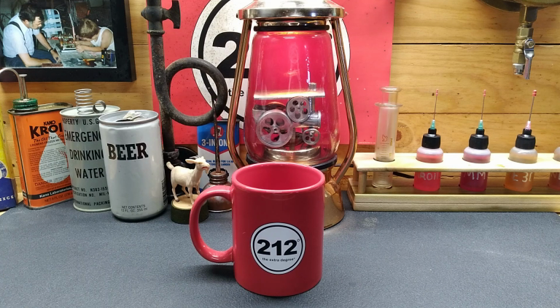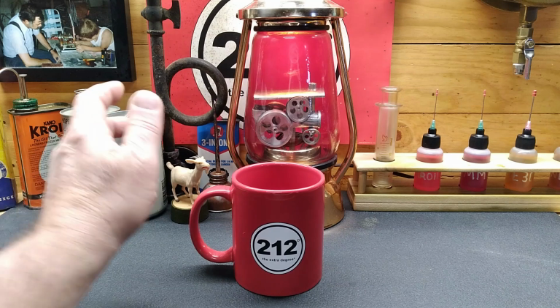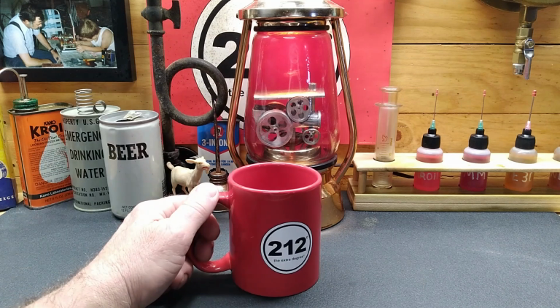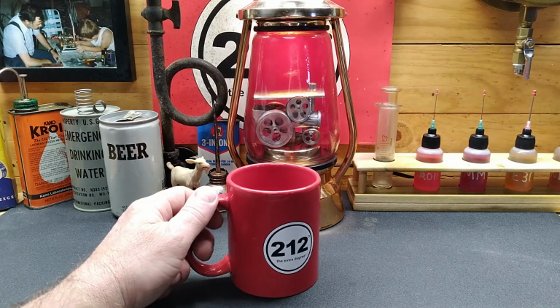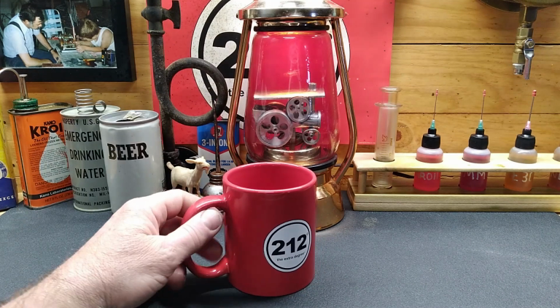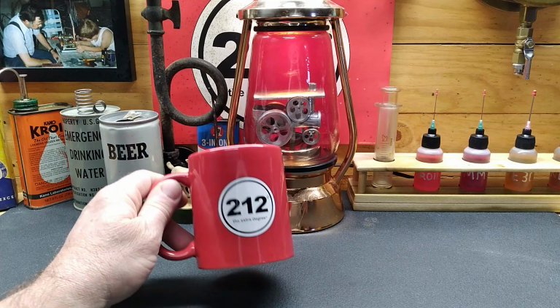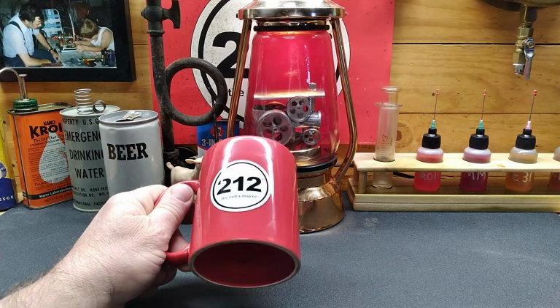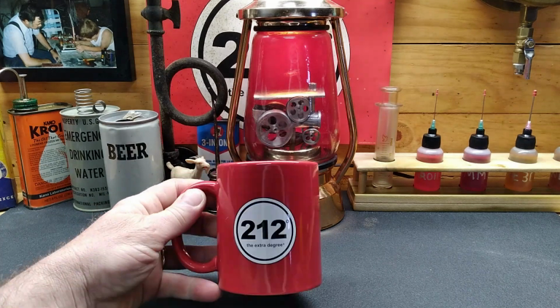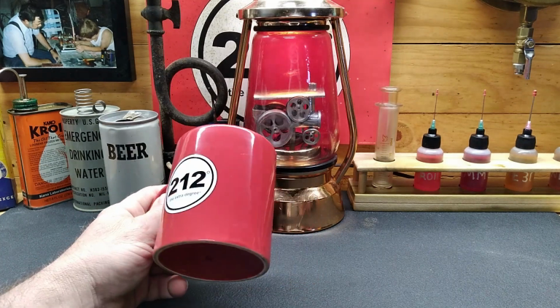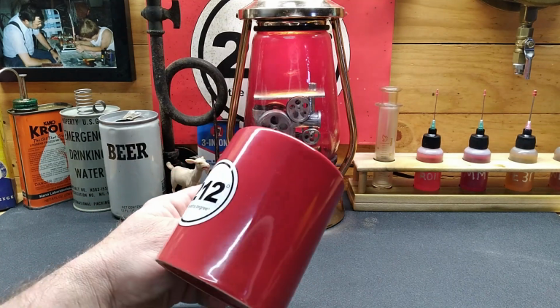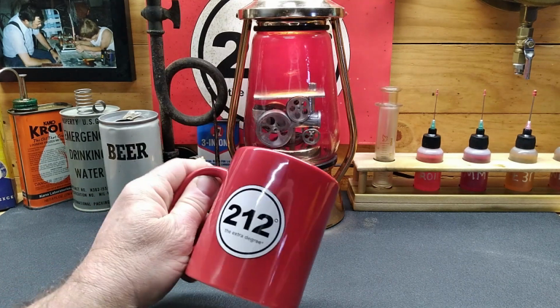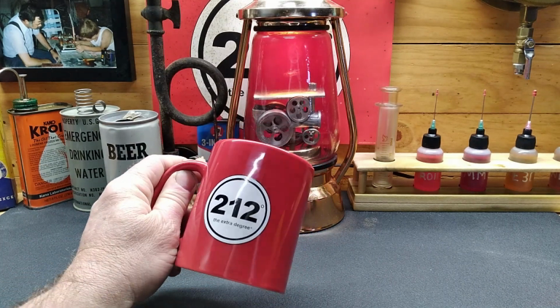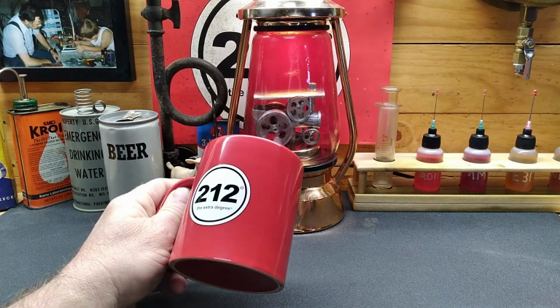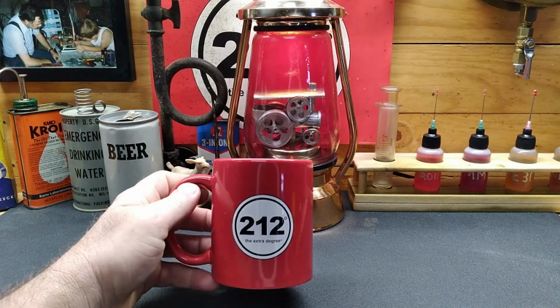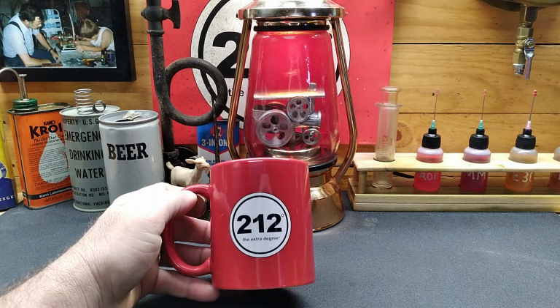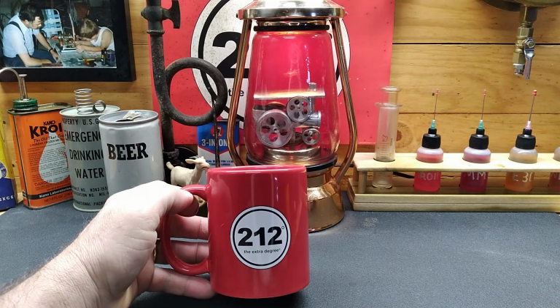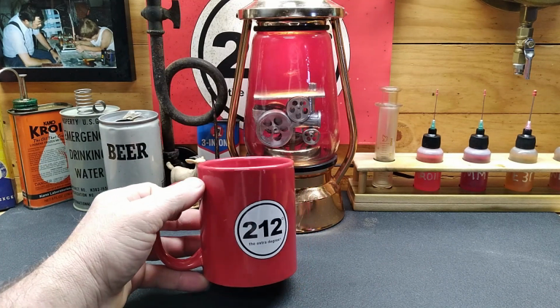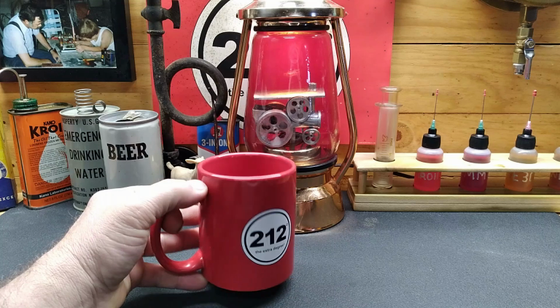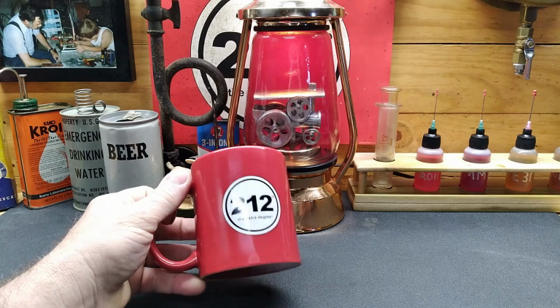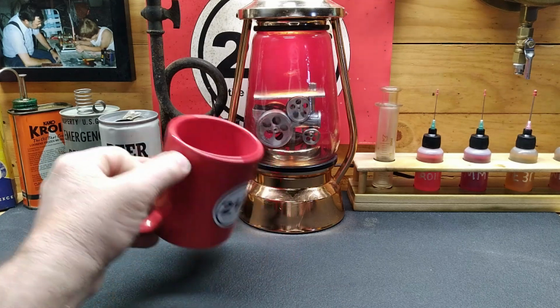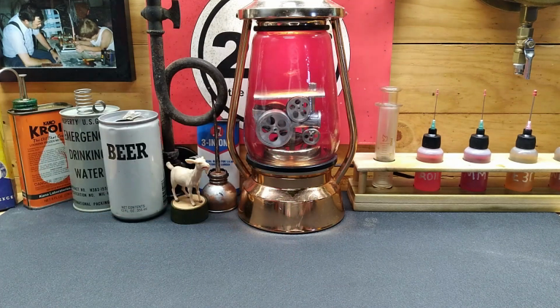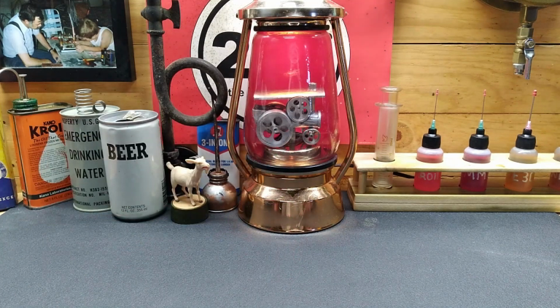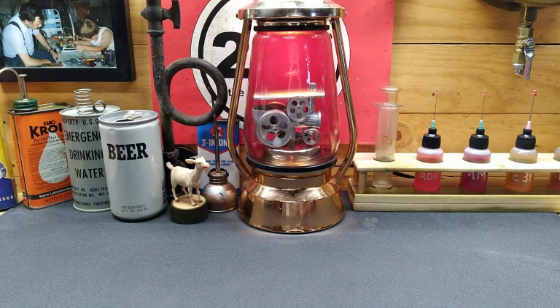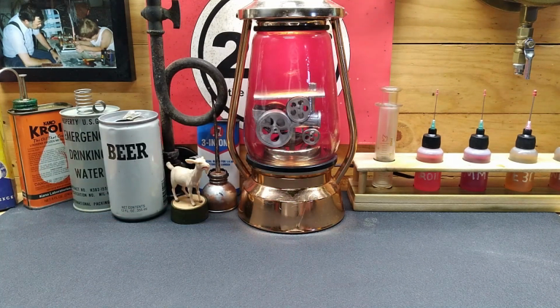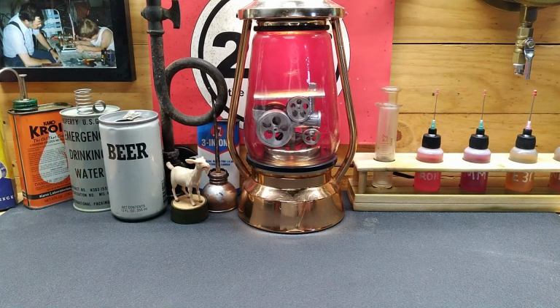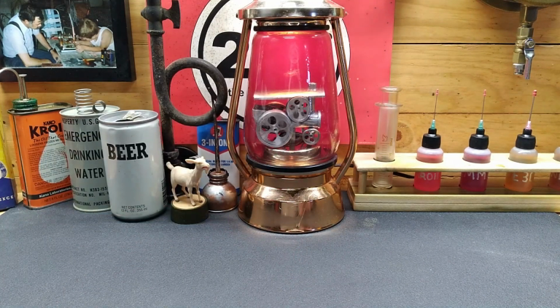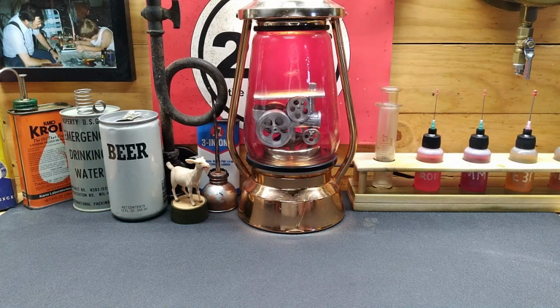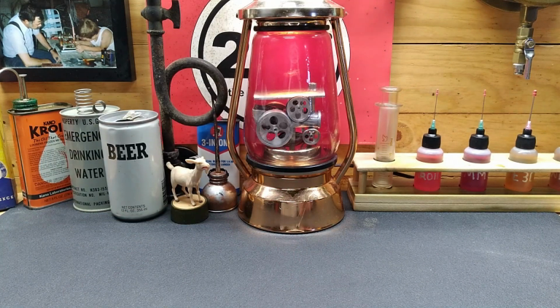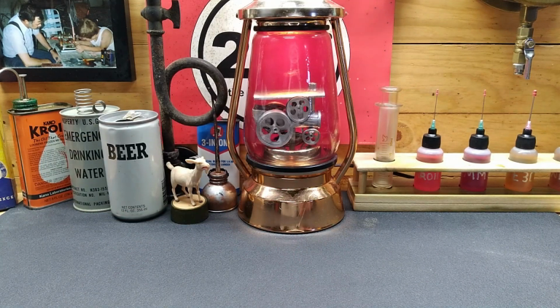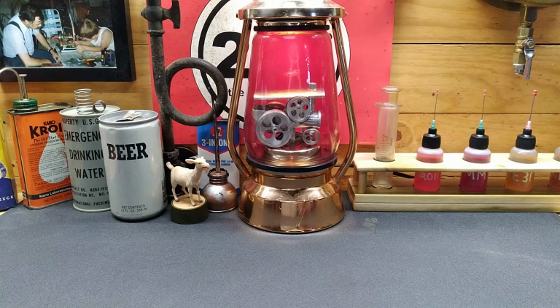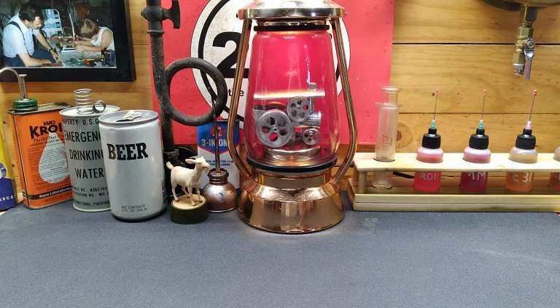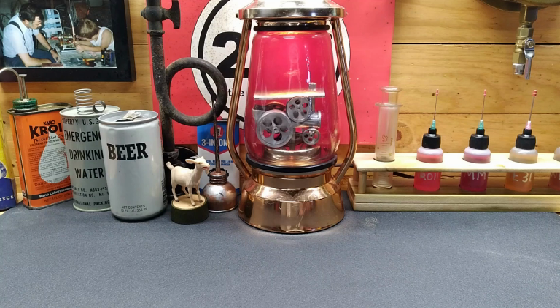Hey guys, welcome back to the shop. Look at that - the economy left and I got a new mug. That's a nice thing - it's not the one my niece sent but I'll show you guys that one before it's all said and done.